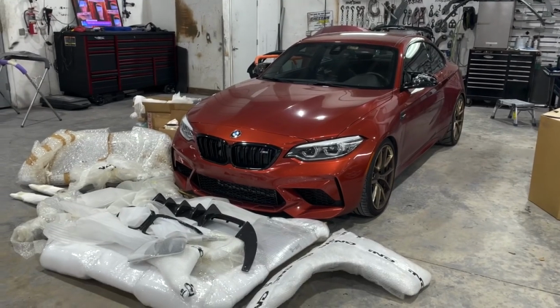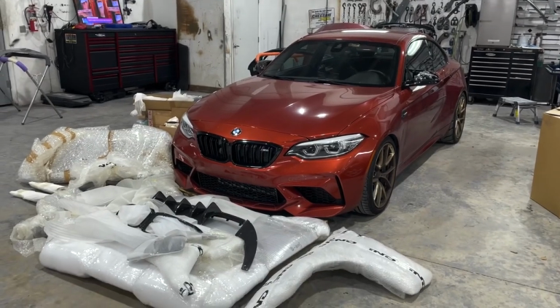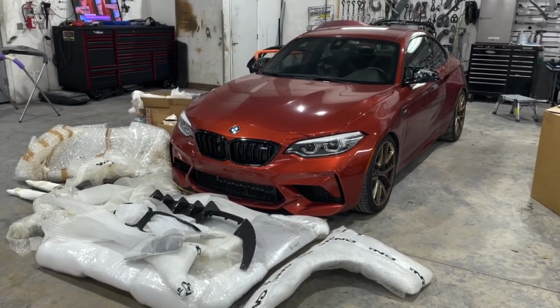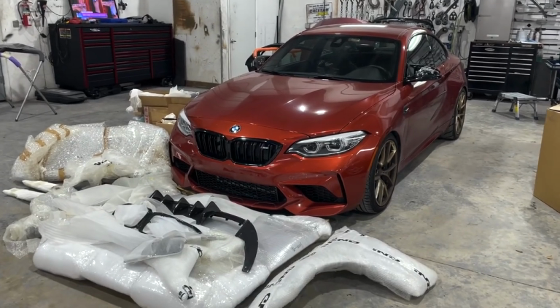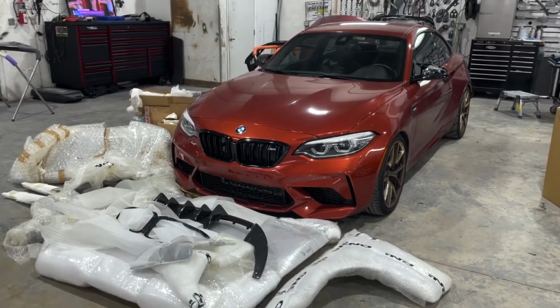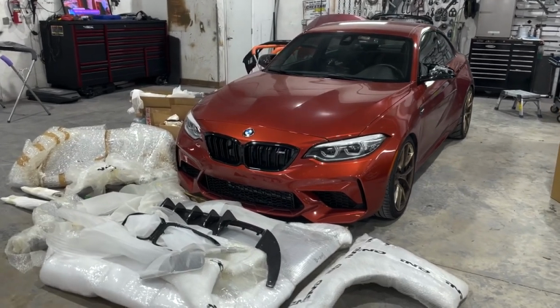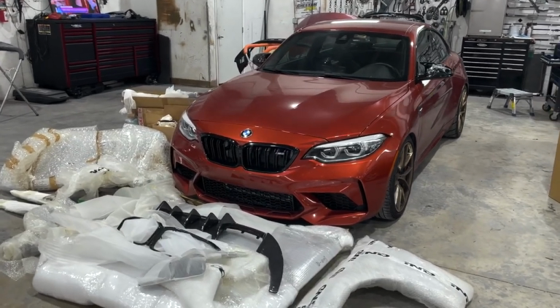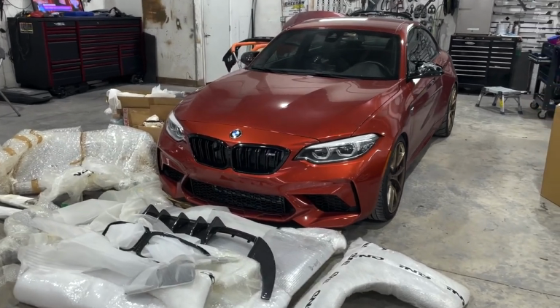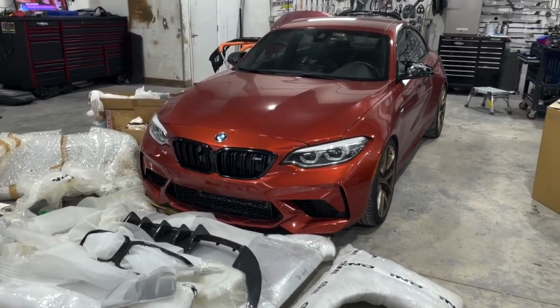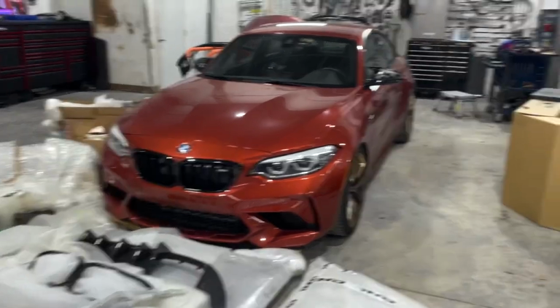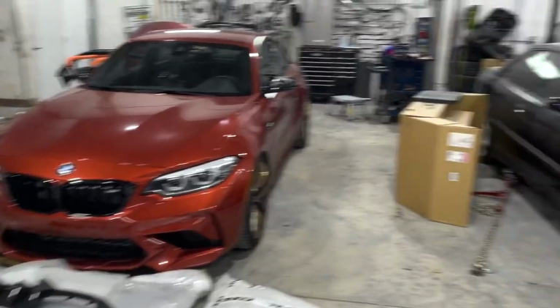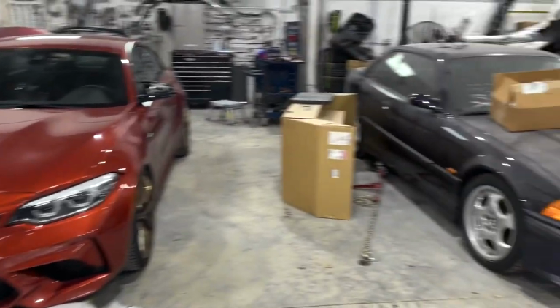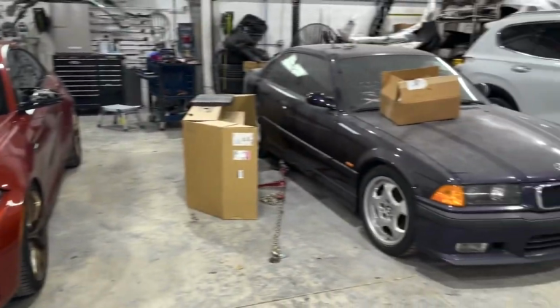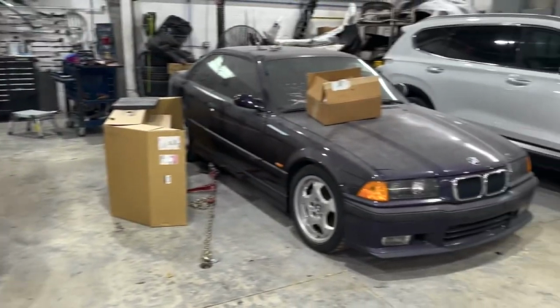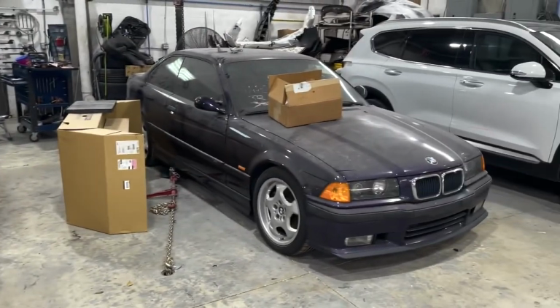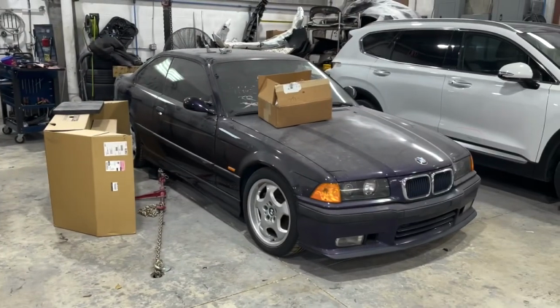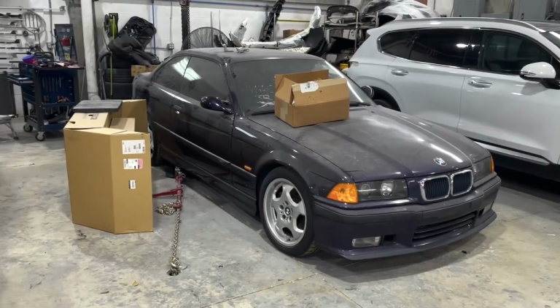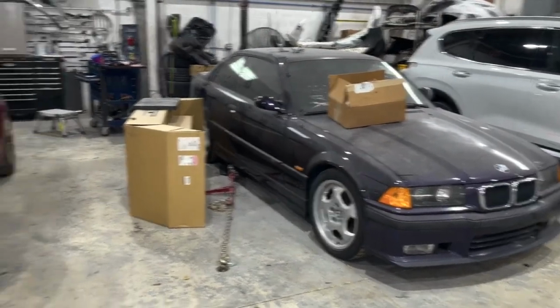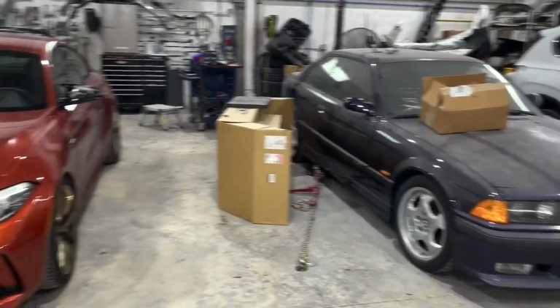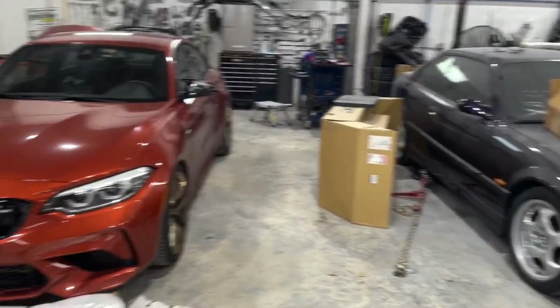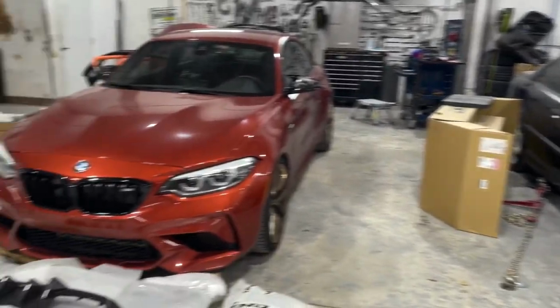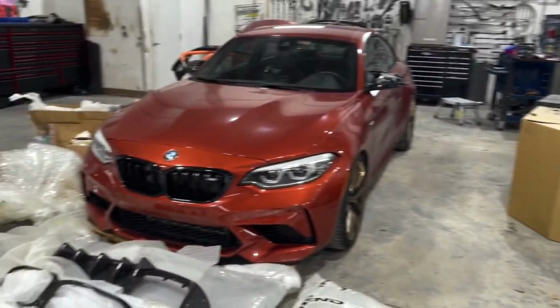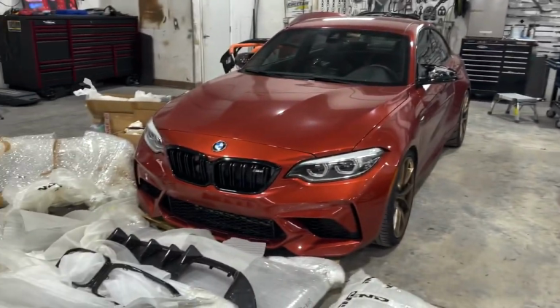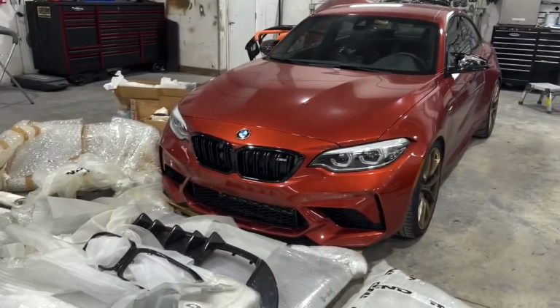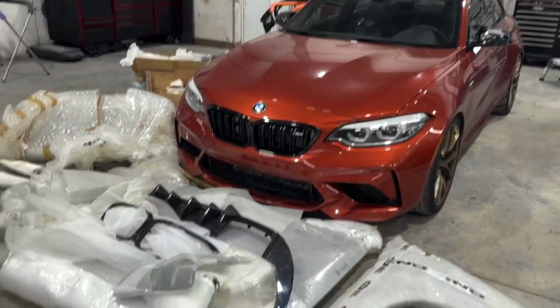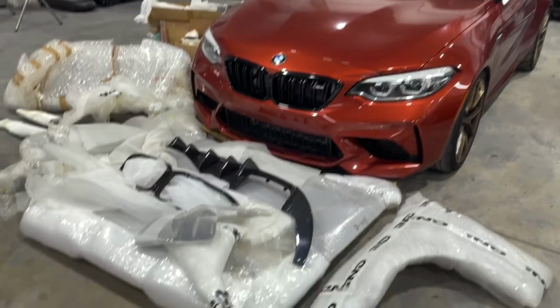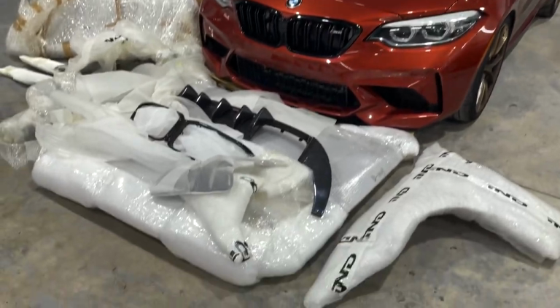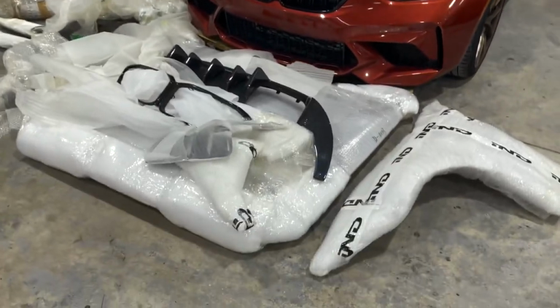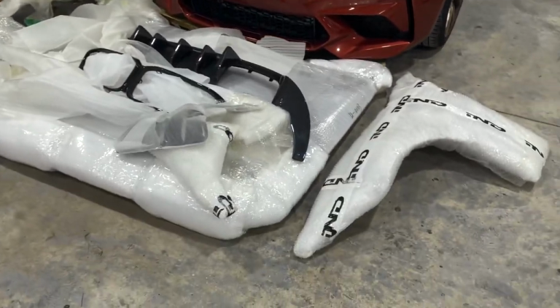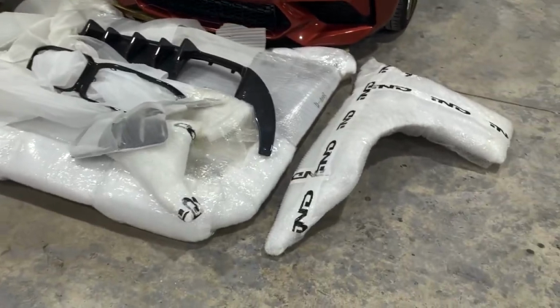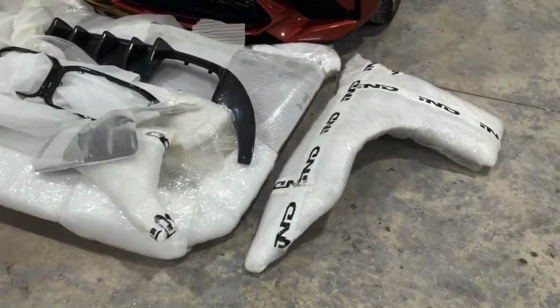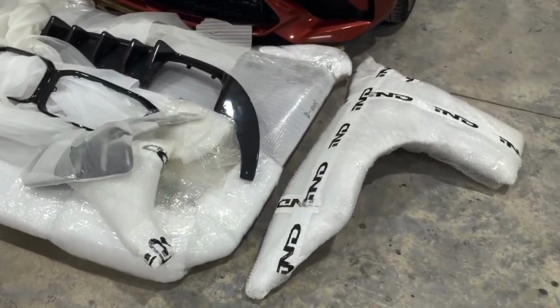What's up, we're back at the body shop. Got the E36 right next to the M2, and the M2's getting the full carbon treatment.